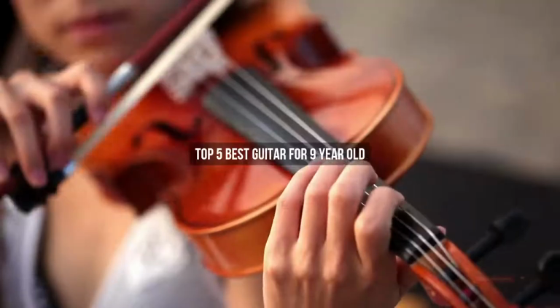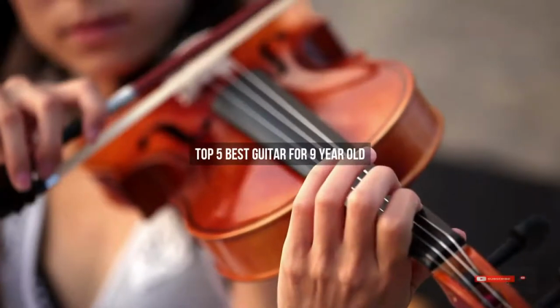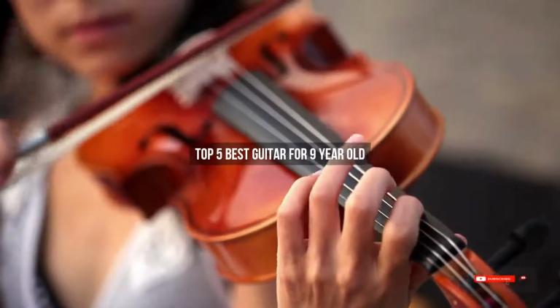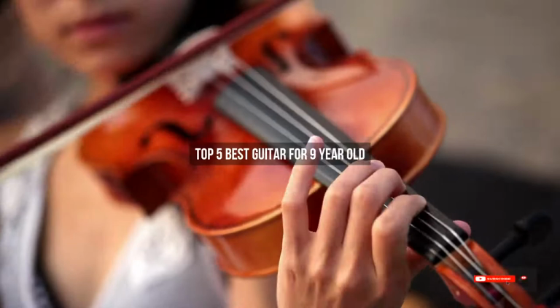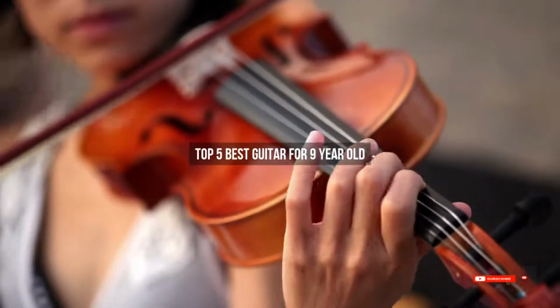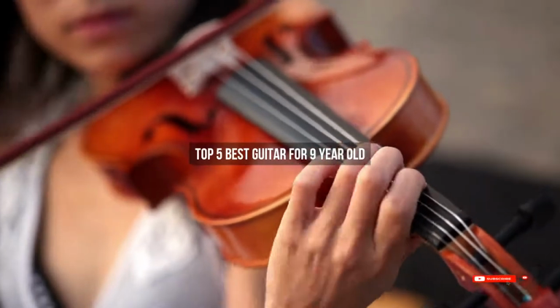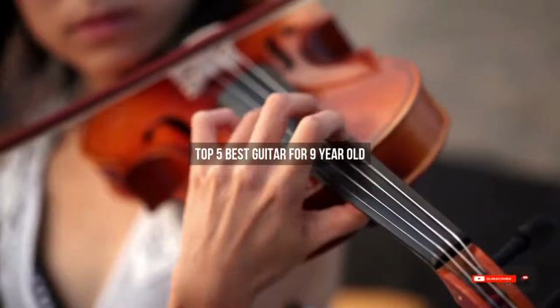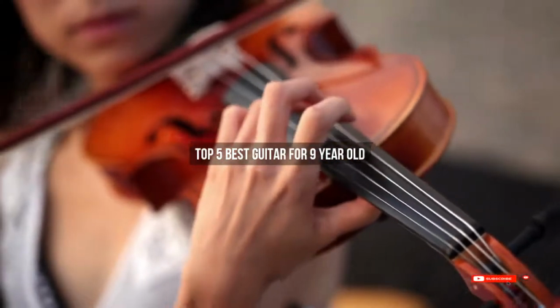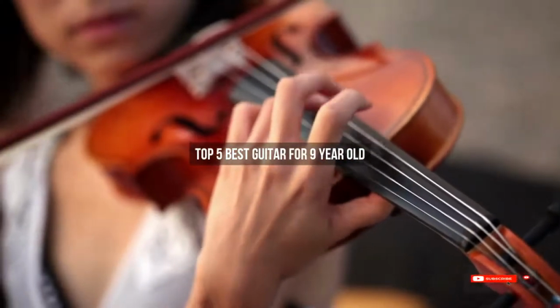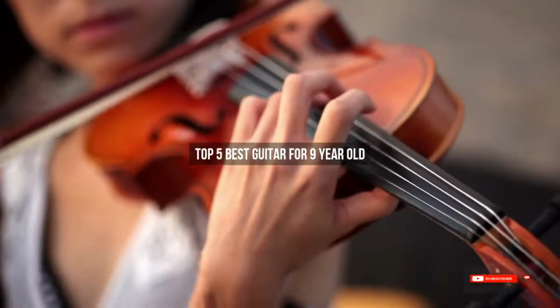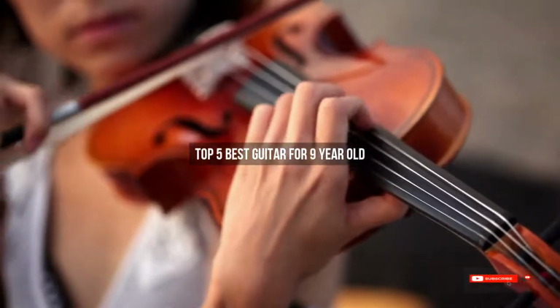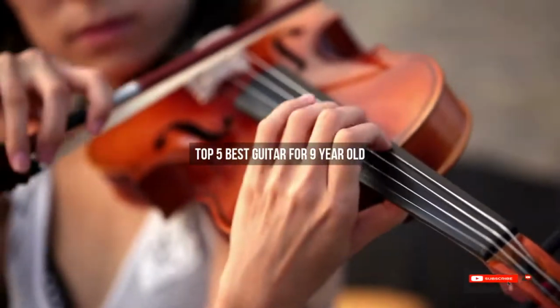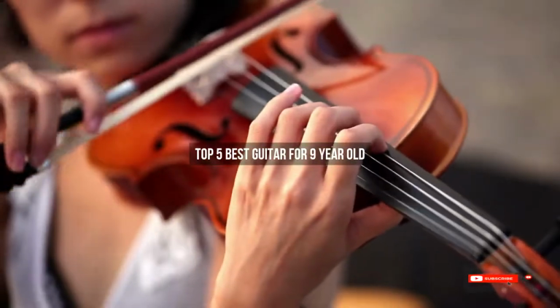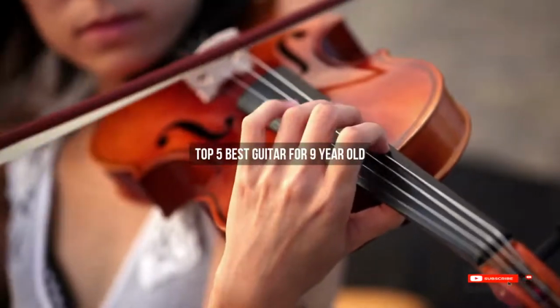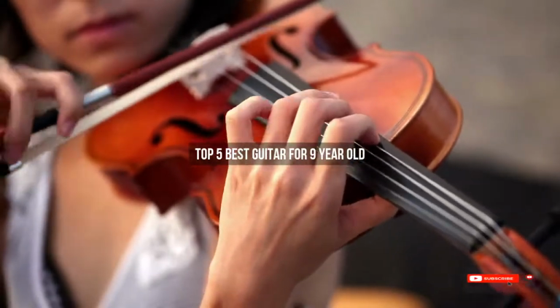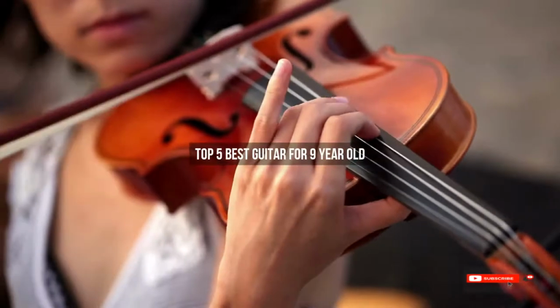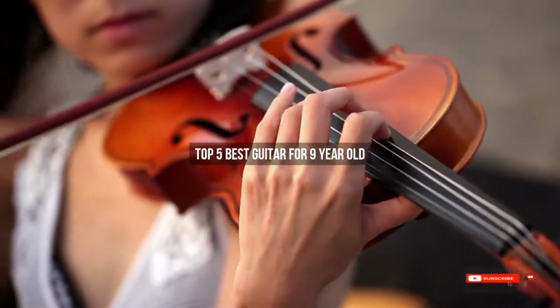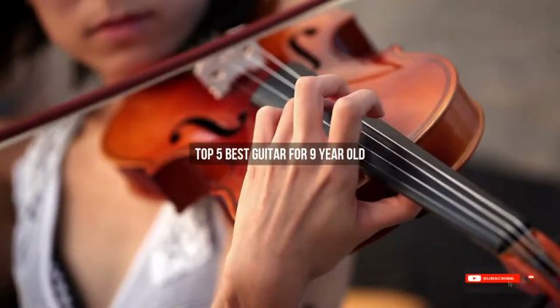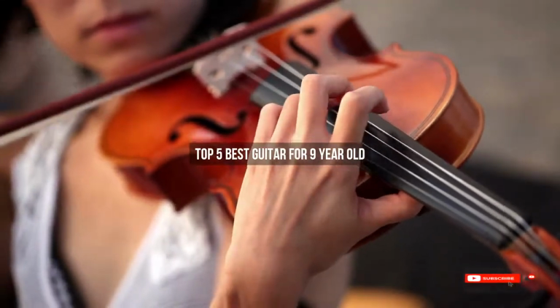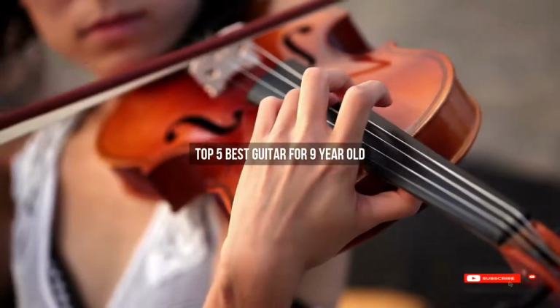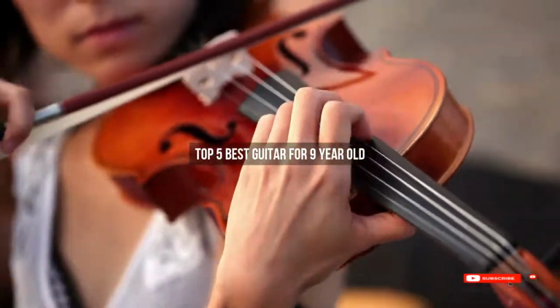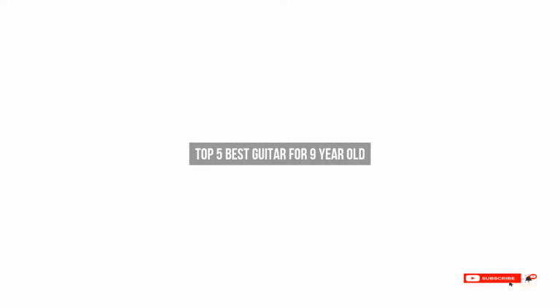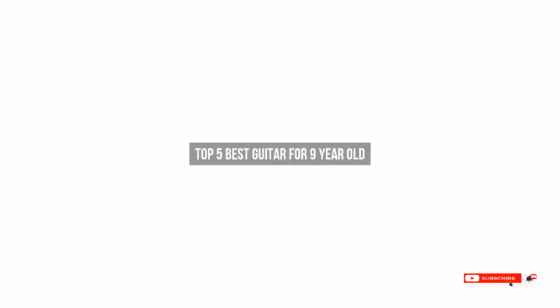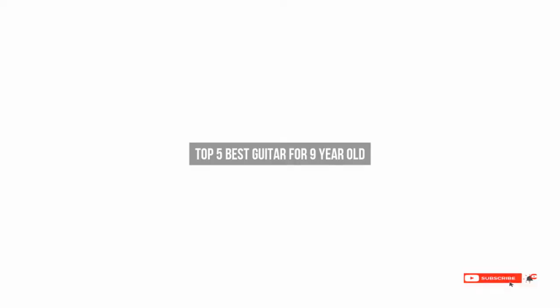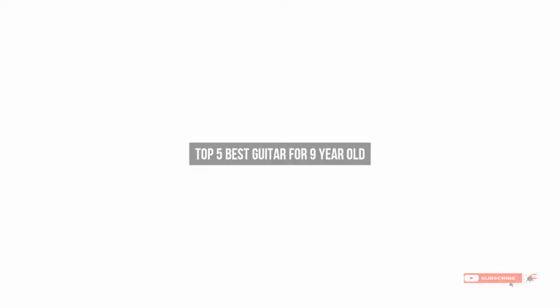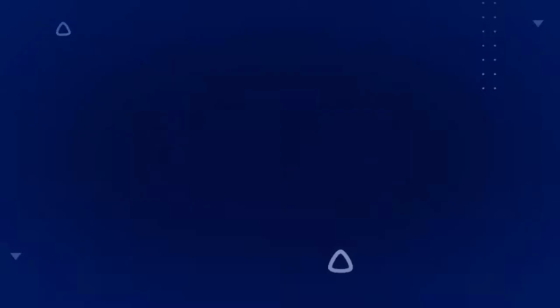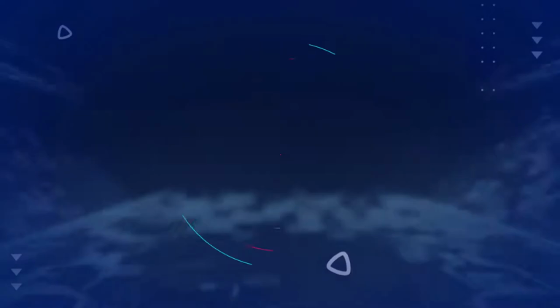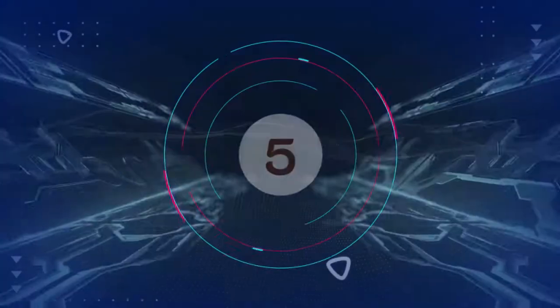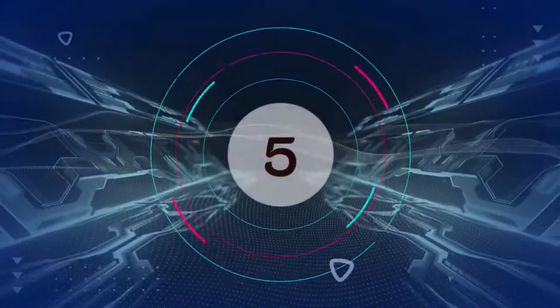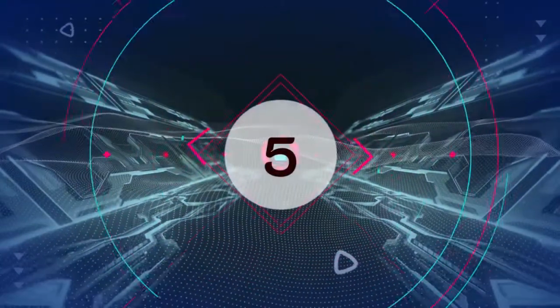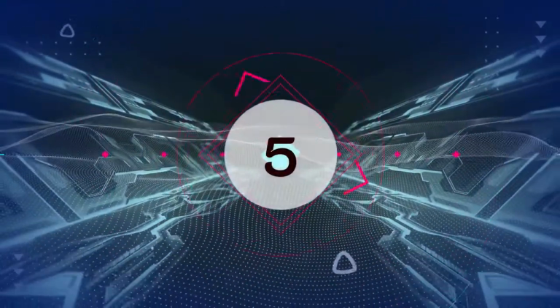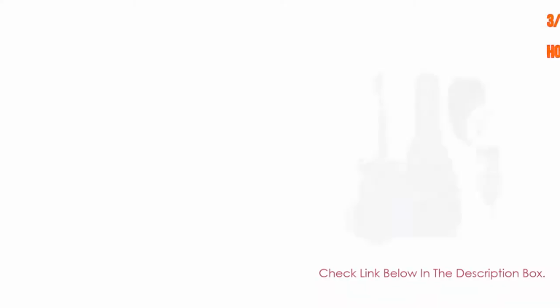Are you looking for the best guitar for a nine-year-old? We will review some guitars for nine-year-olds based on thousands of user ratings. We hope our top five best guitars for nine-year-olds will be good for you.